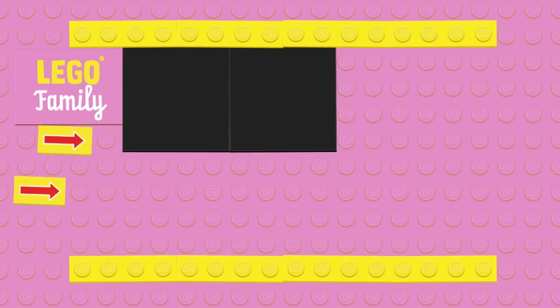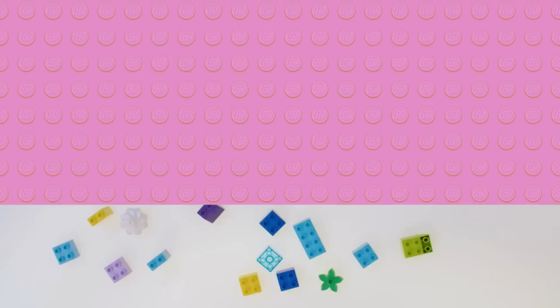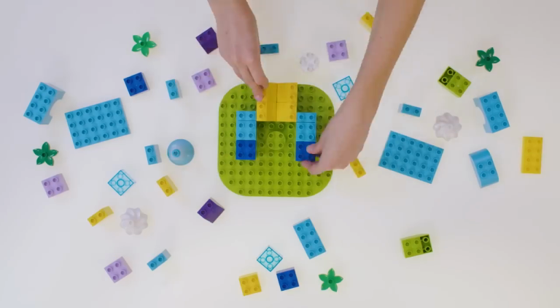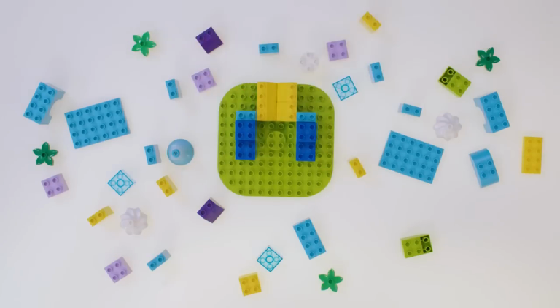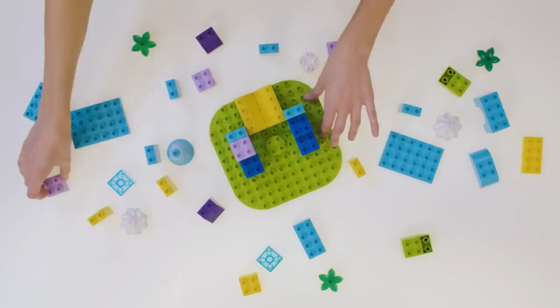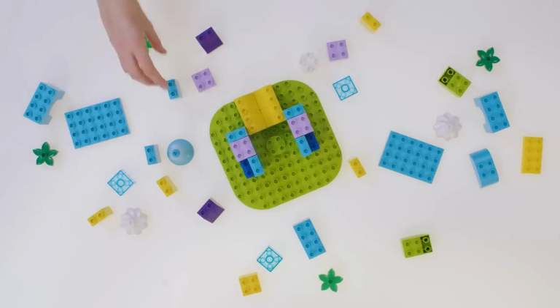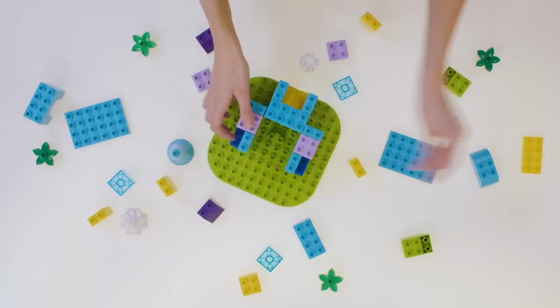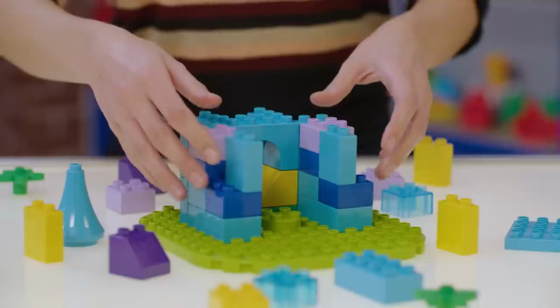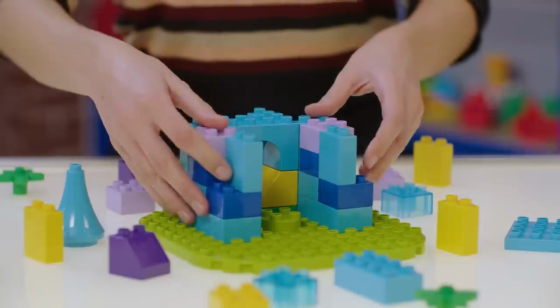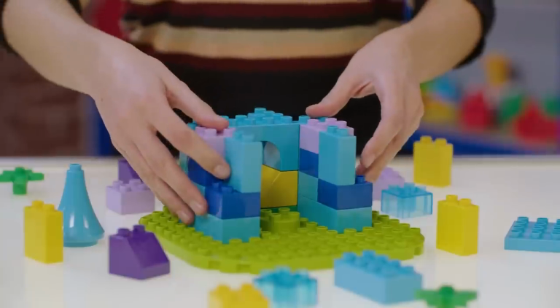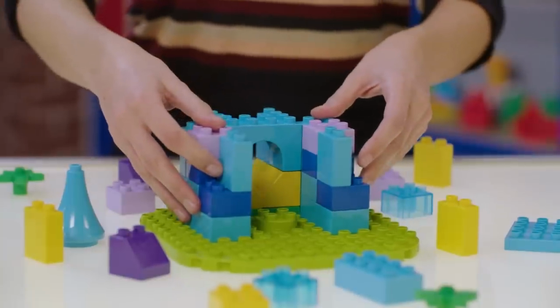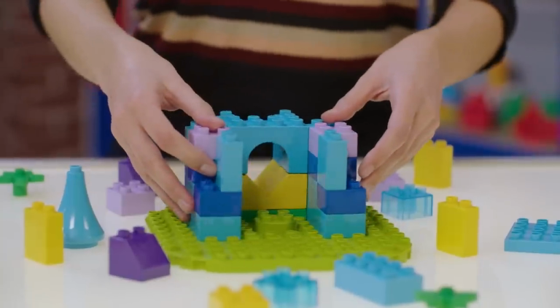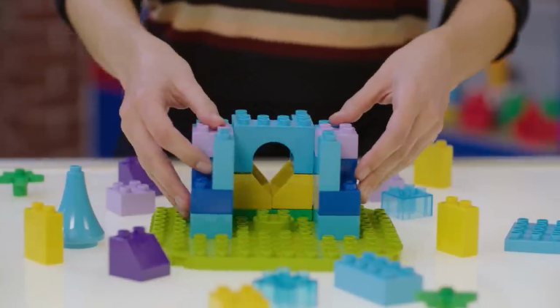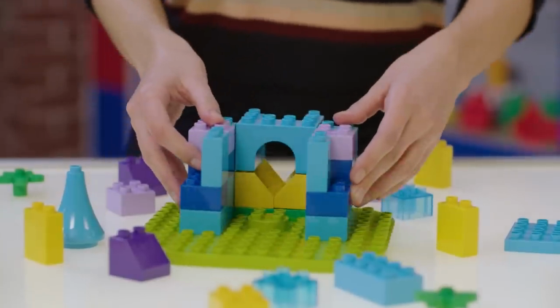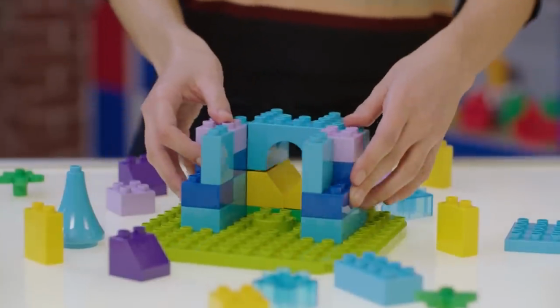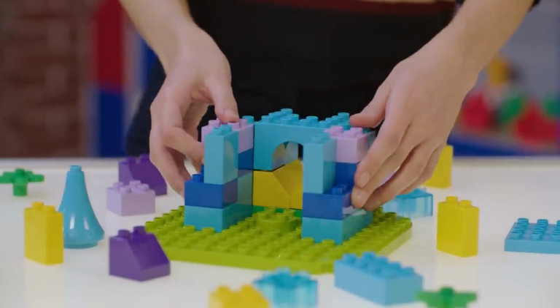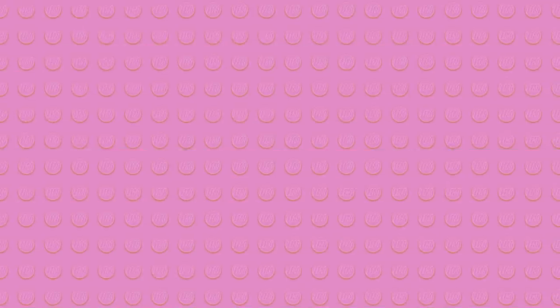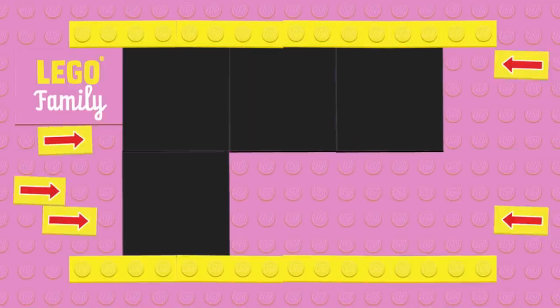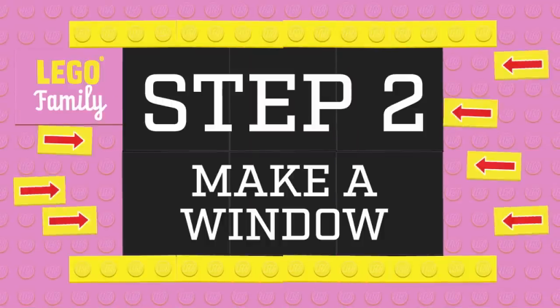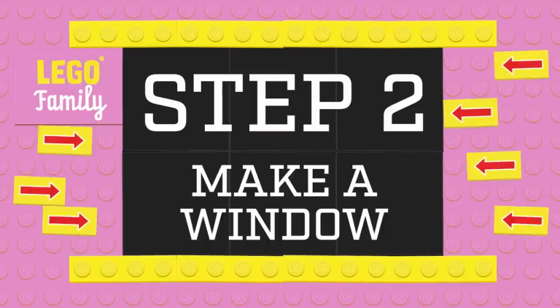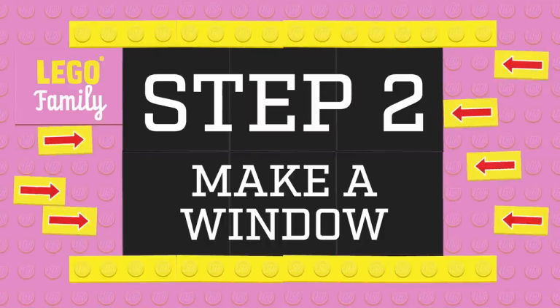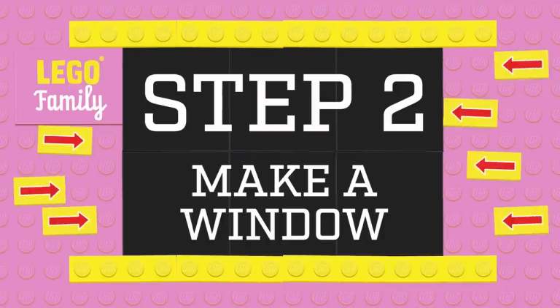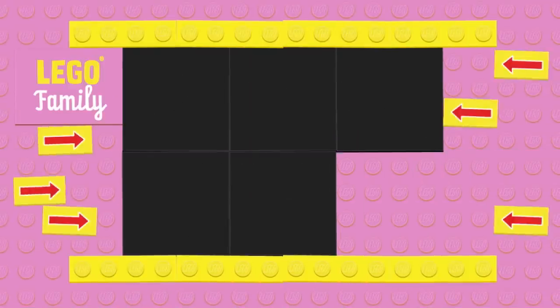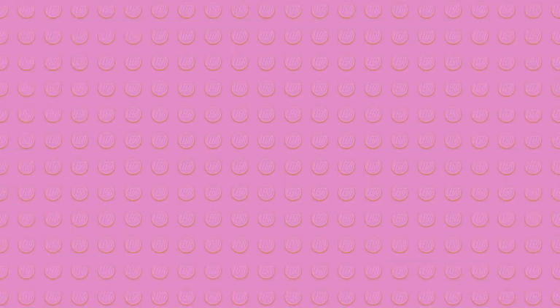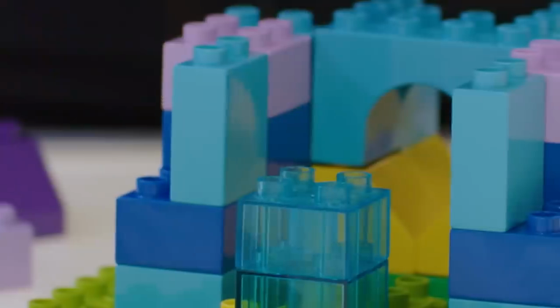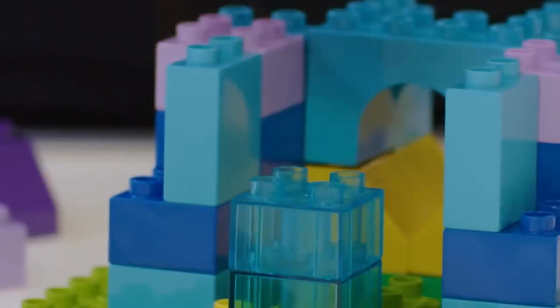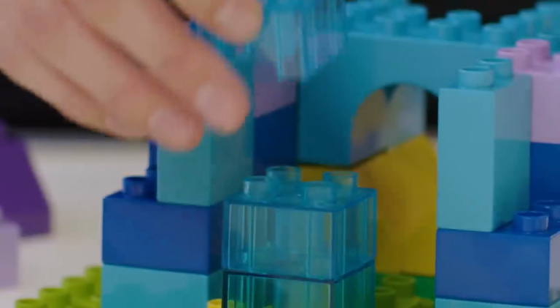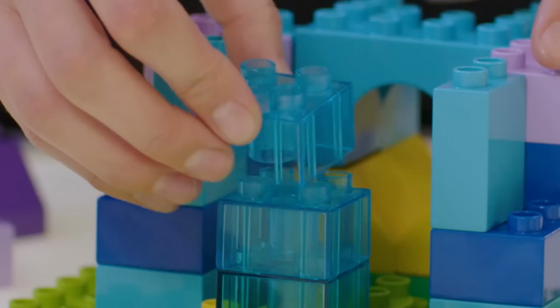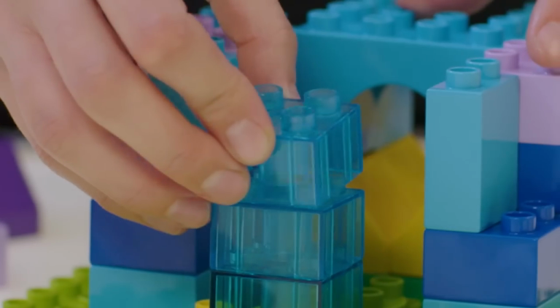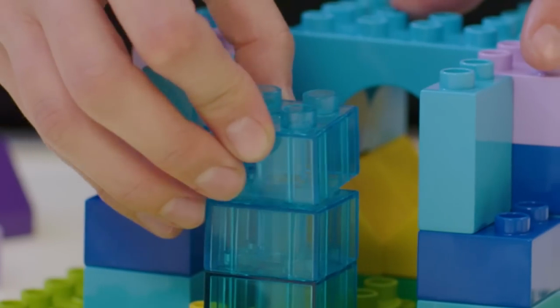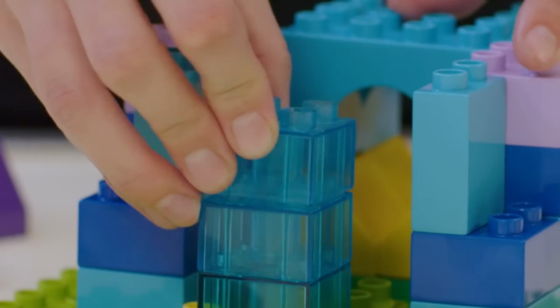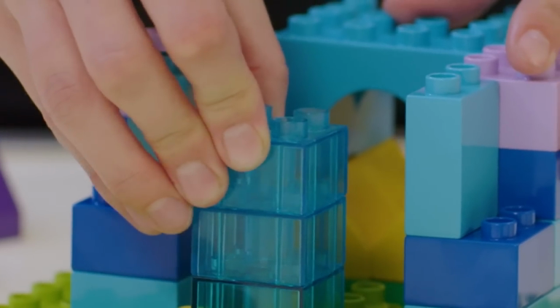Start by helping your child to build a box shape, making sure they leave a hole in the back of the box. Use transparent bricks at the front.